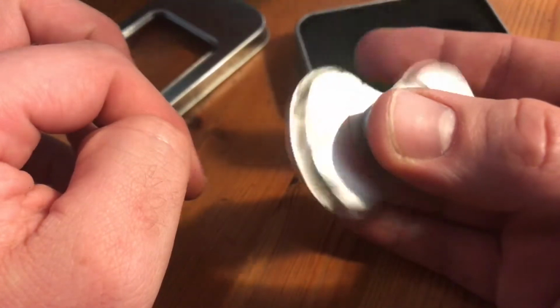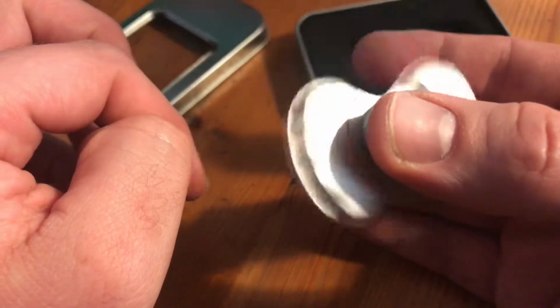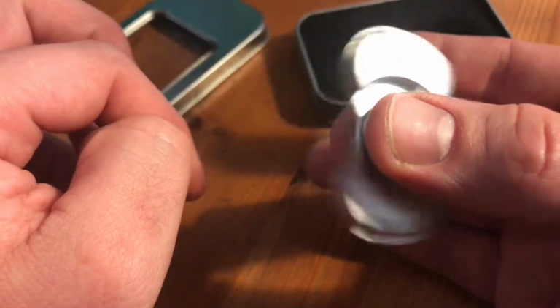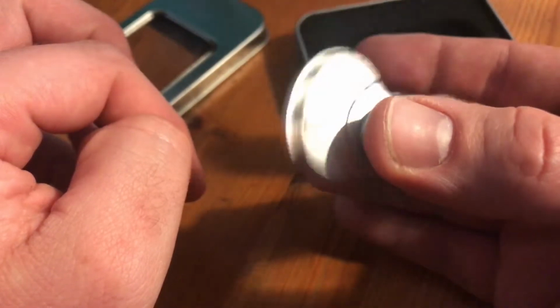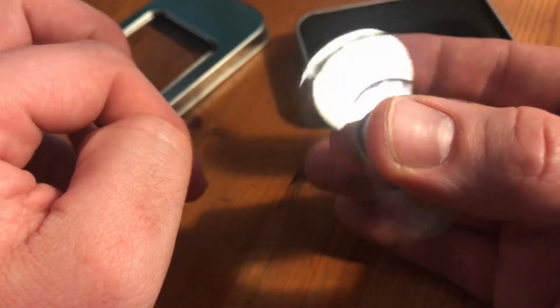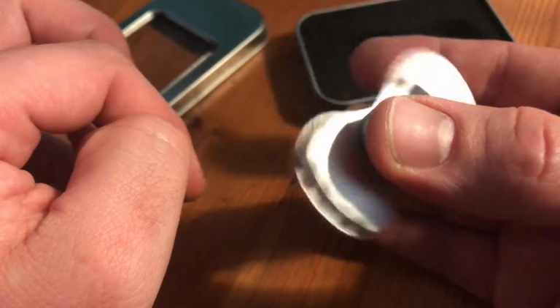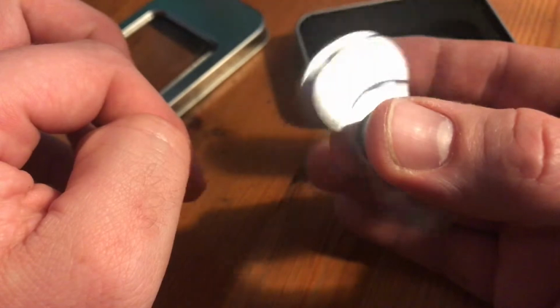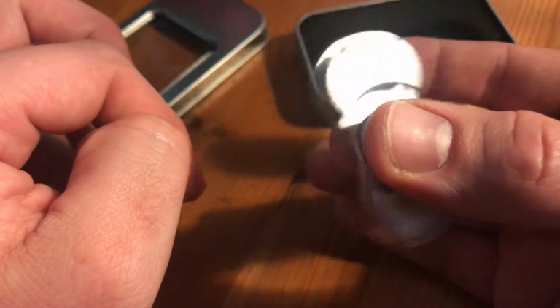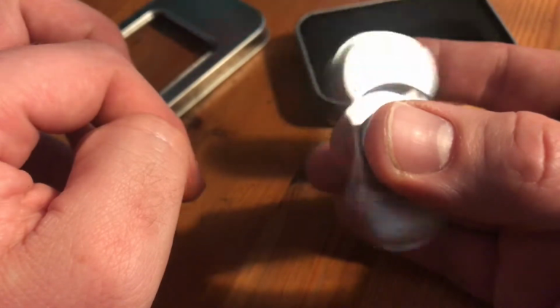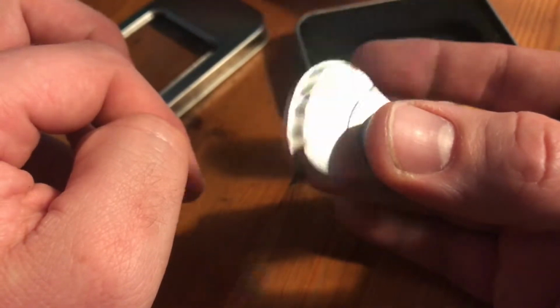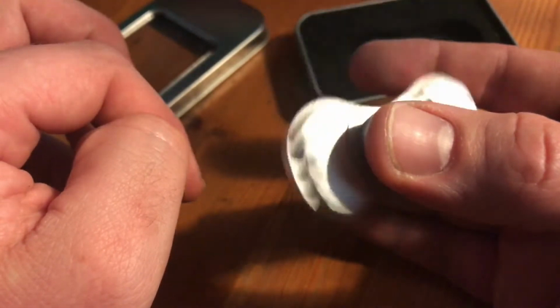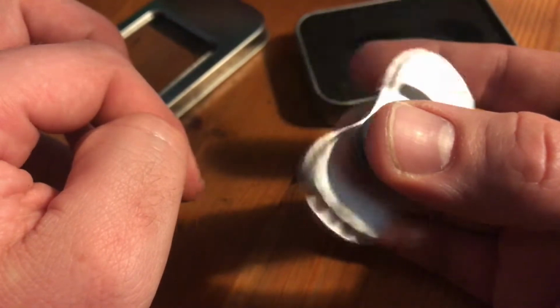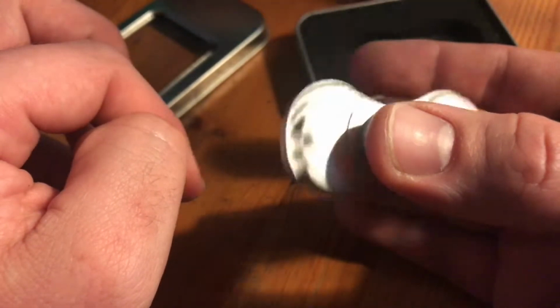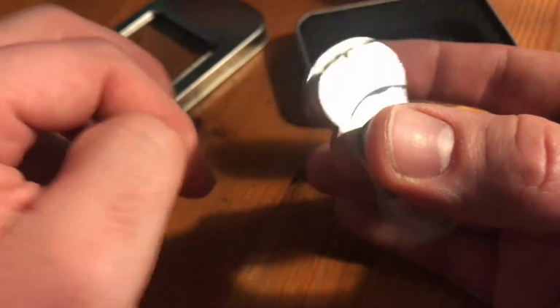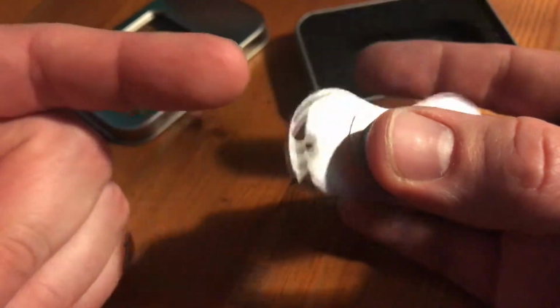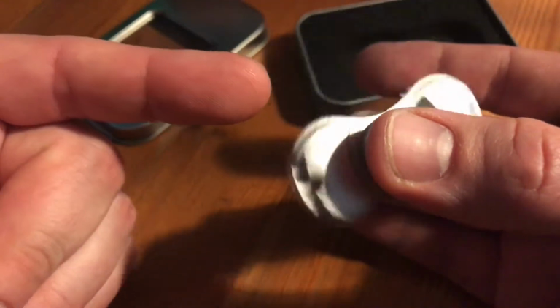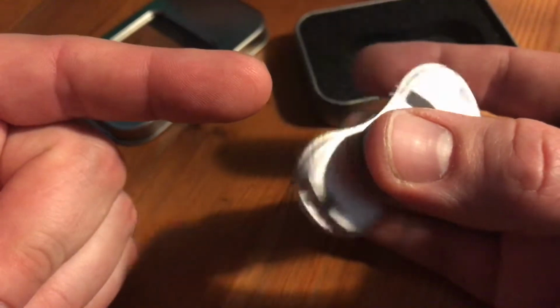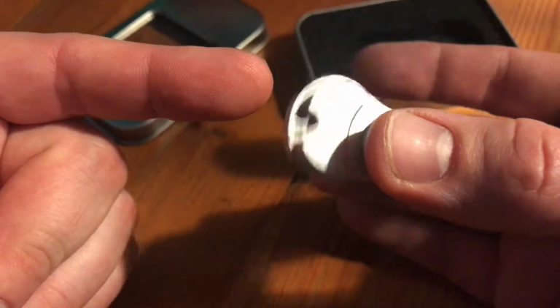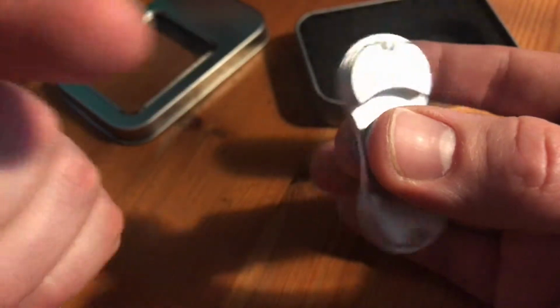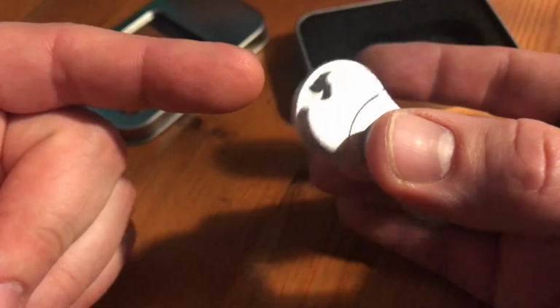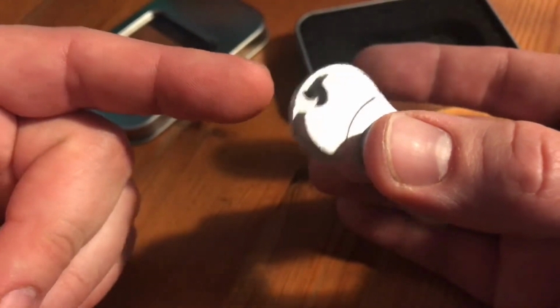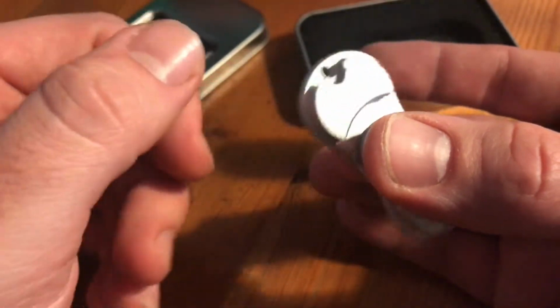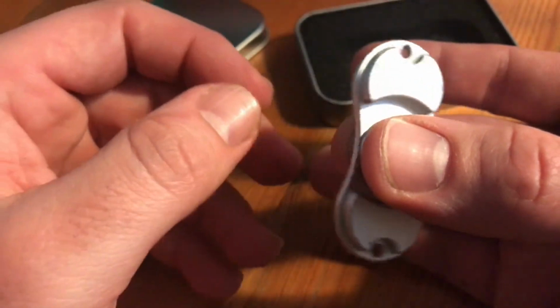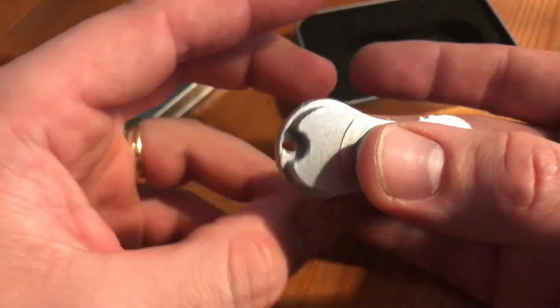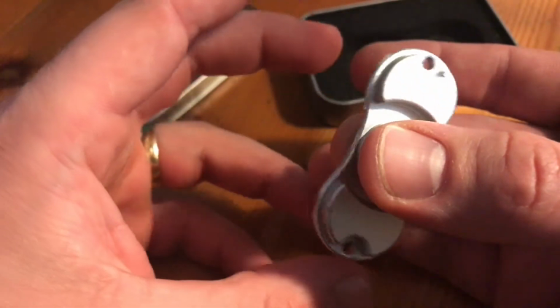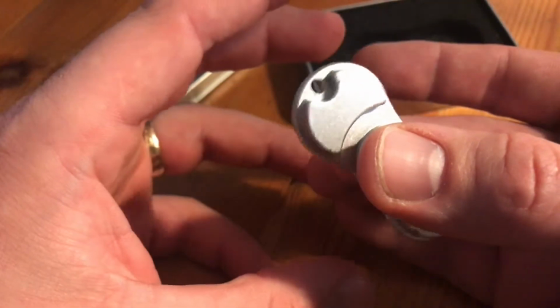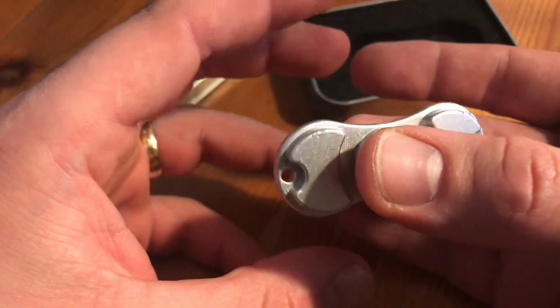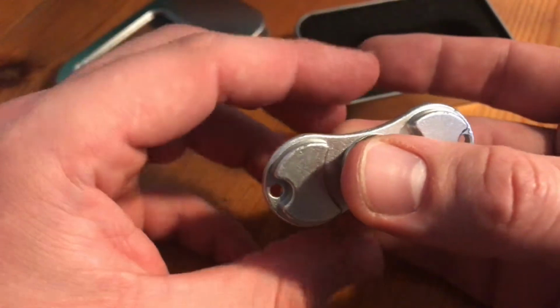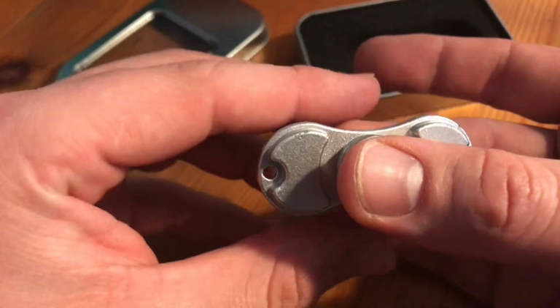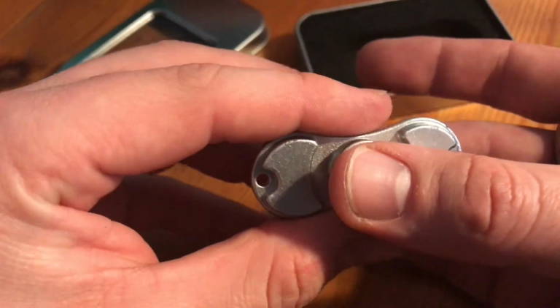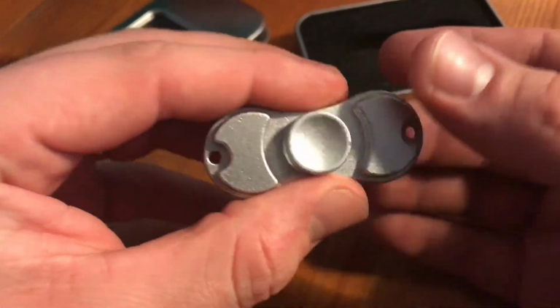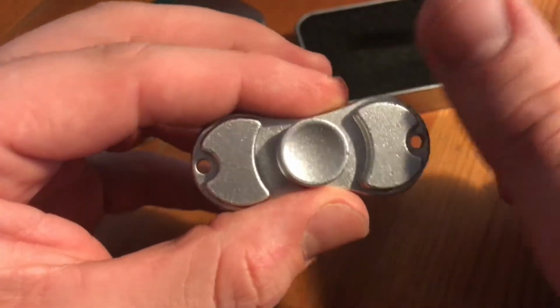Thanks for watching! Please subscribe and give me positive feedback, and see you next time. Have fun with this awesome dual spinner — nice spinning action!